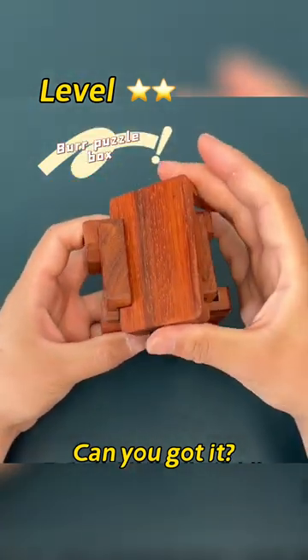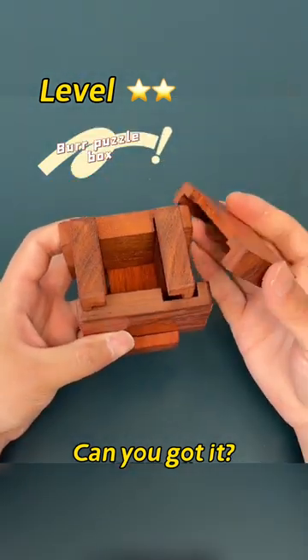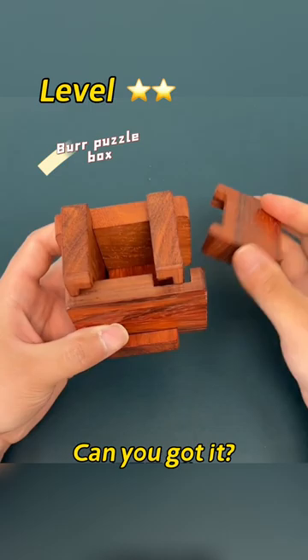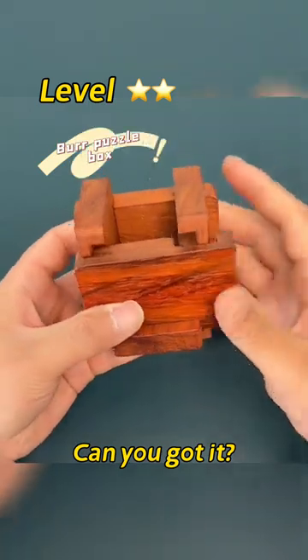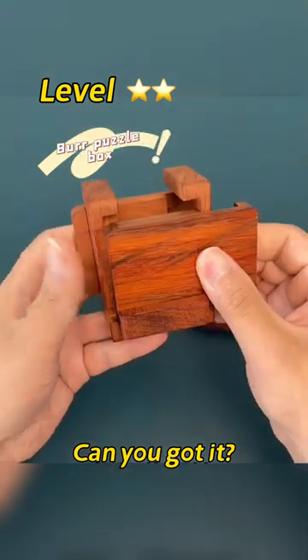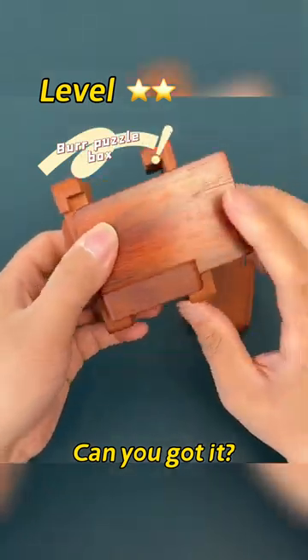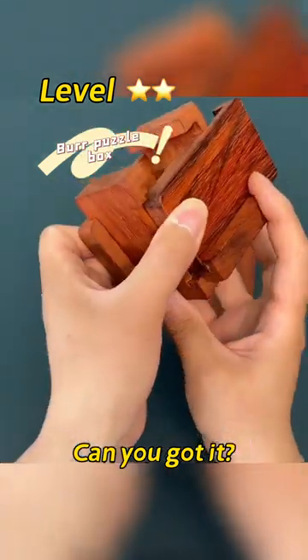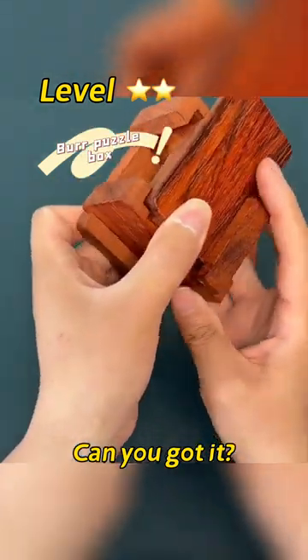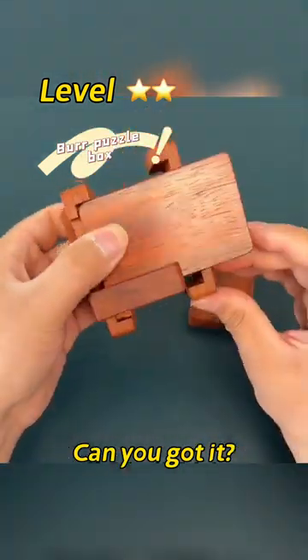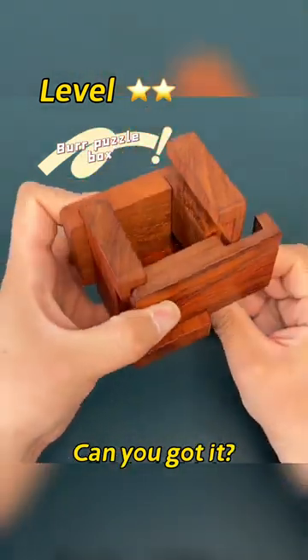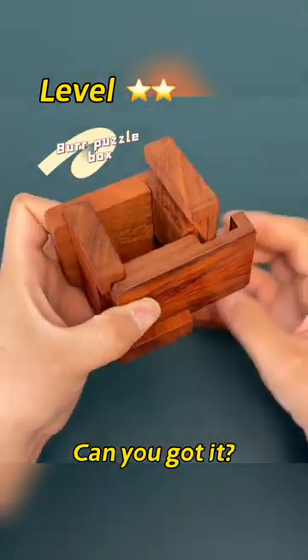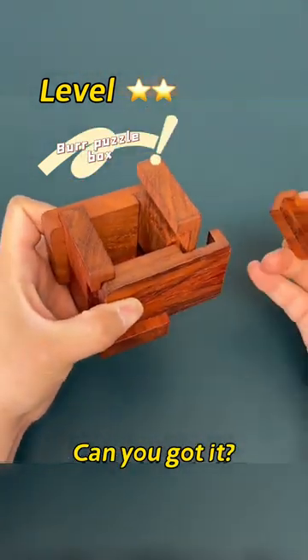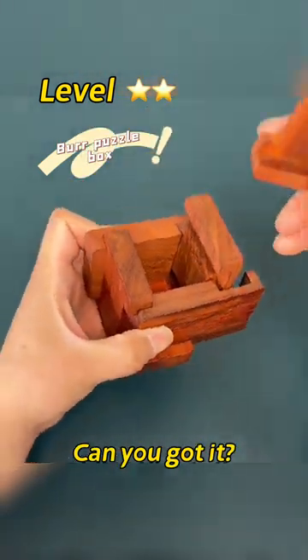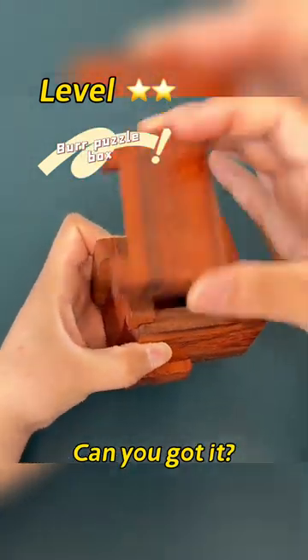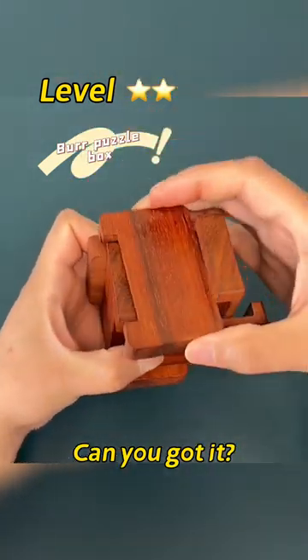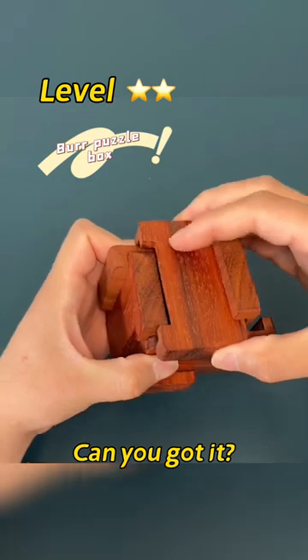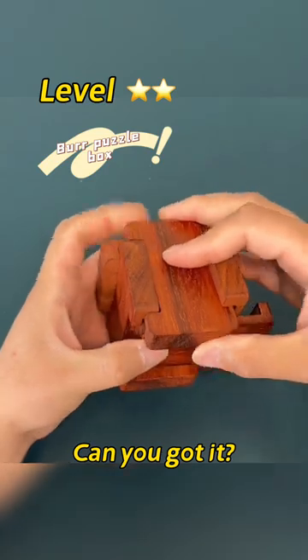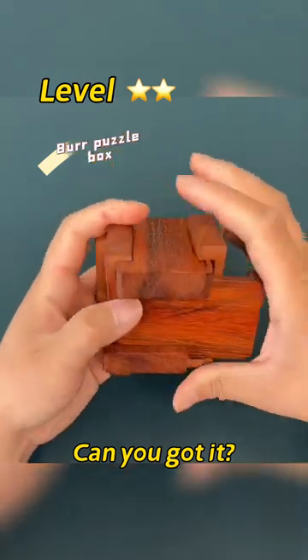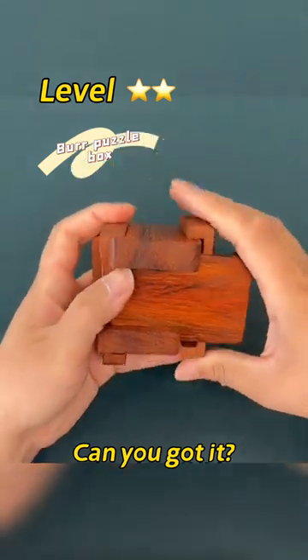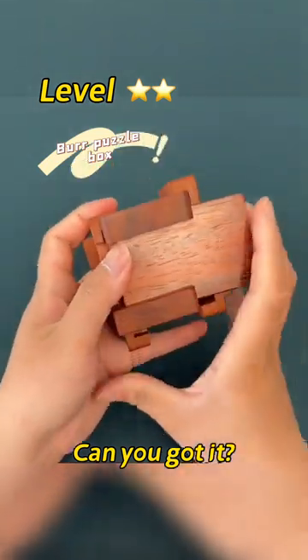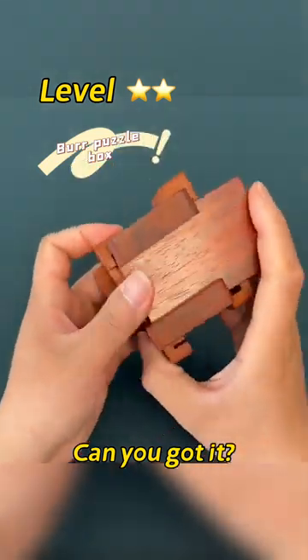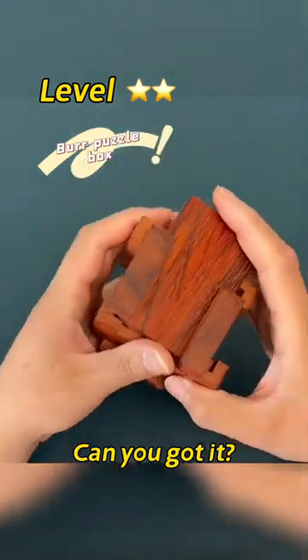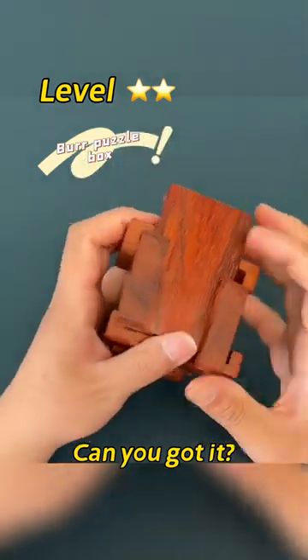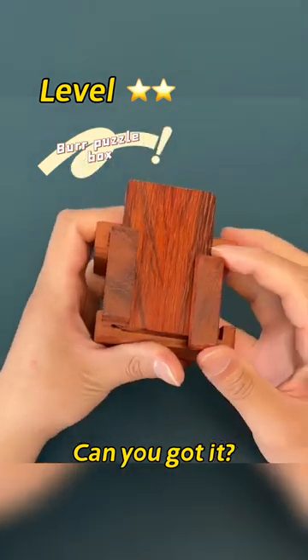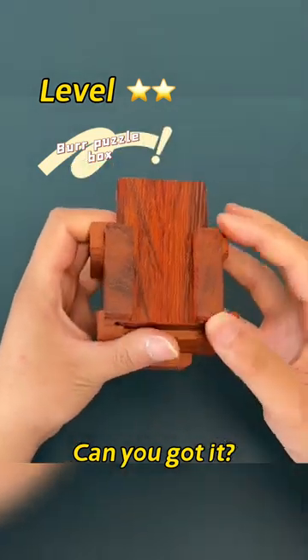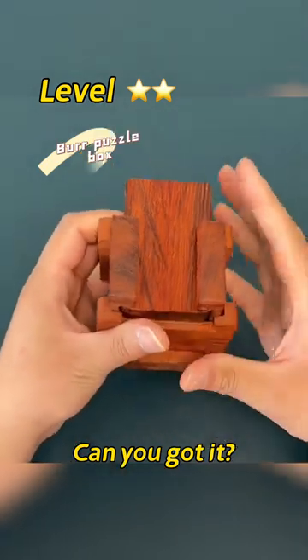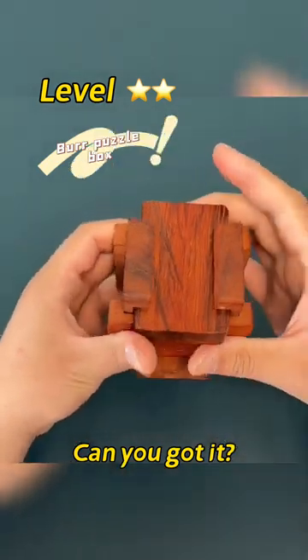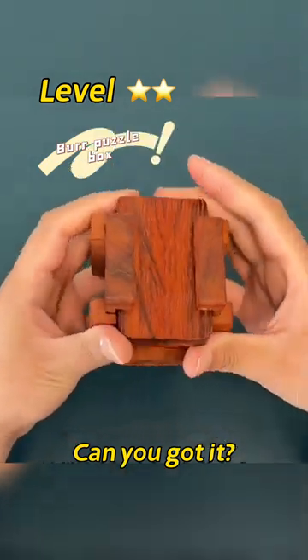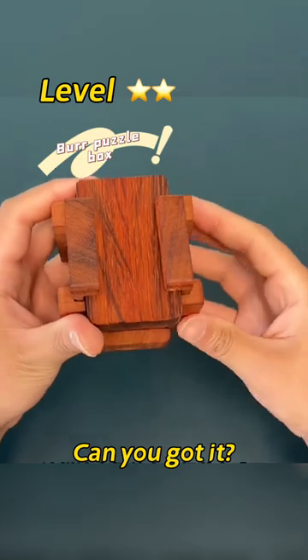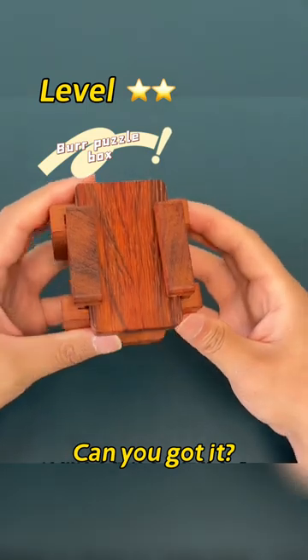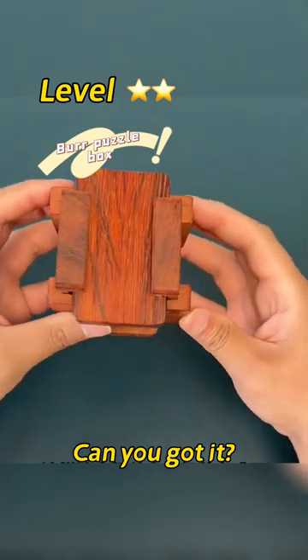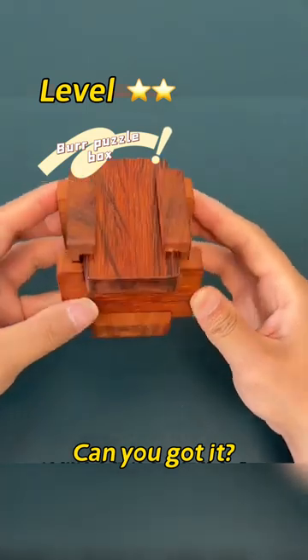This piece can't fit in because the following piece is not pushed to the bottom. It's okay this time. So it's assembled.